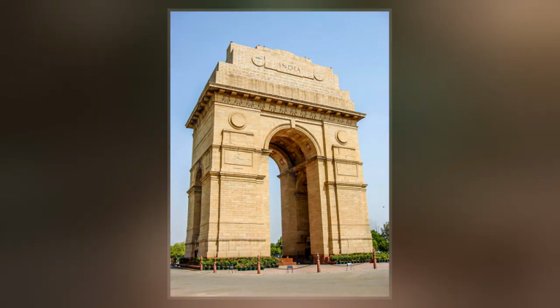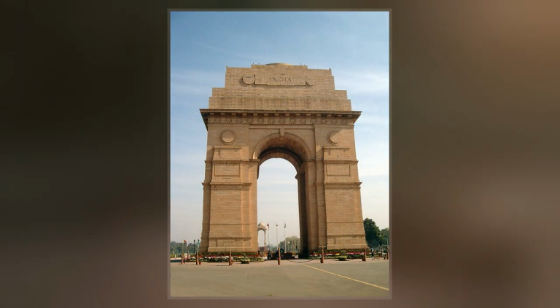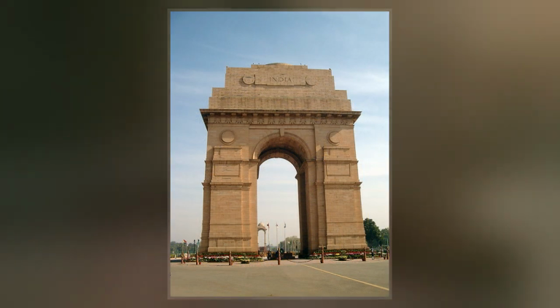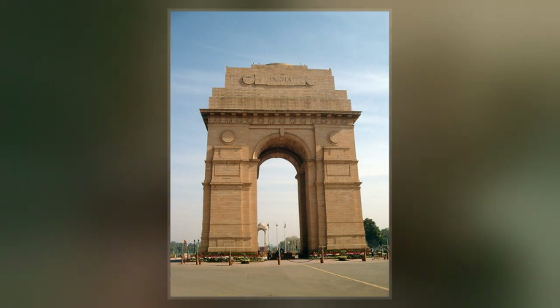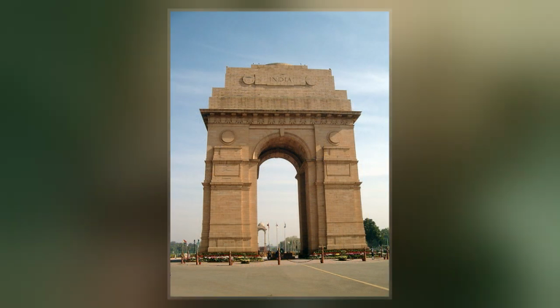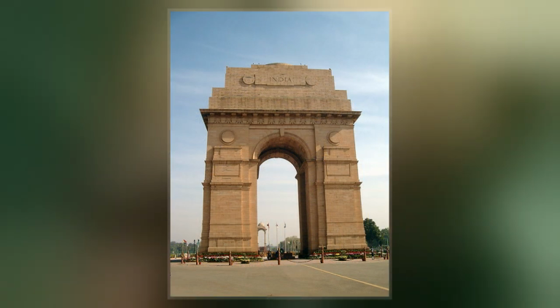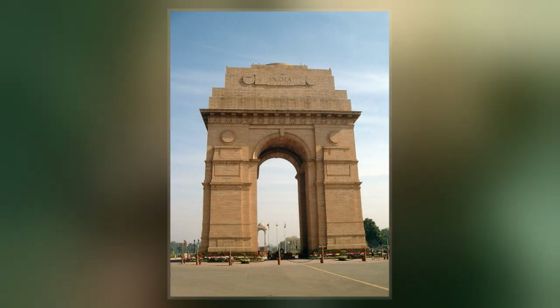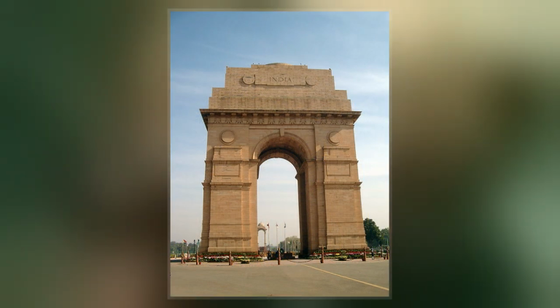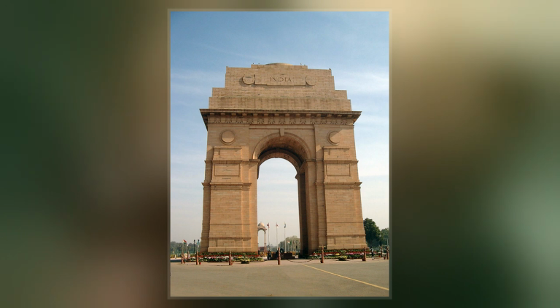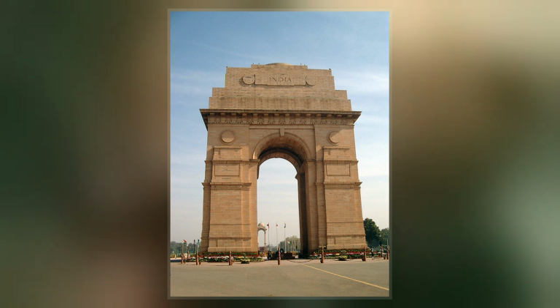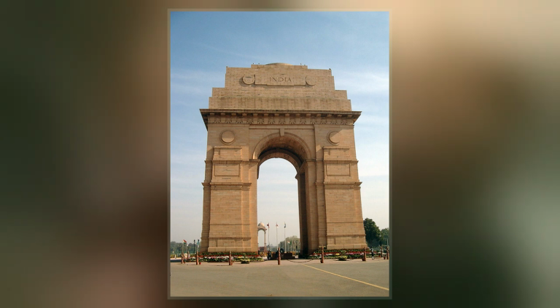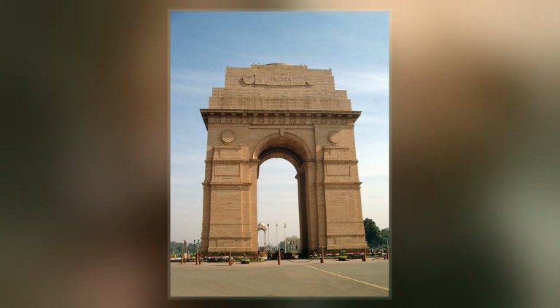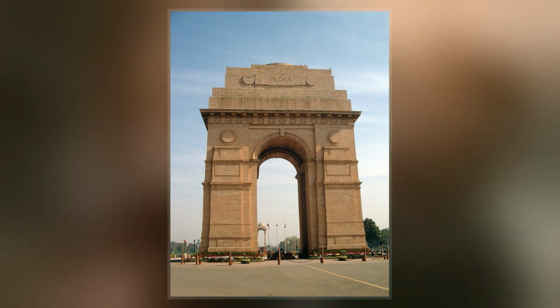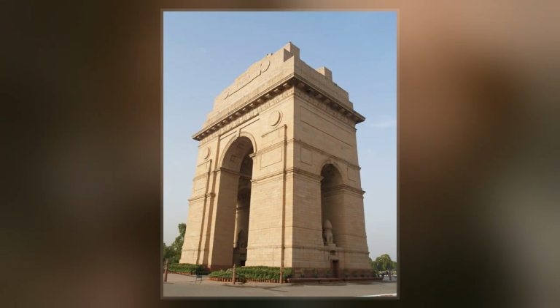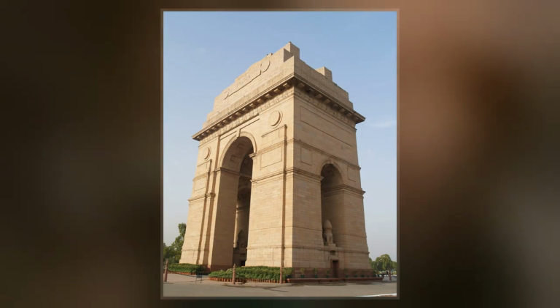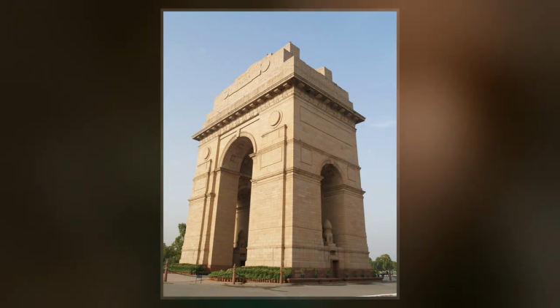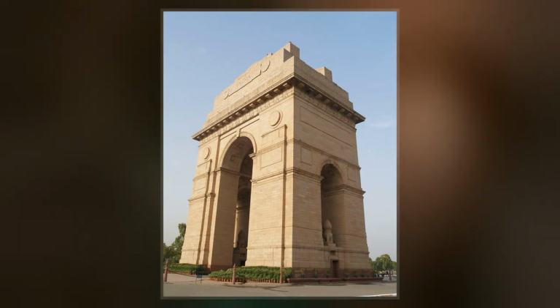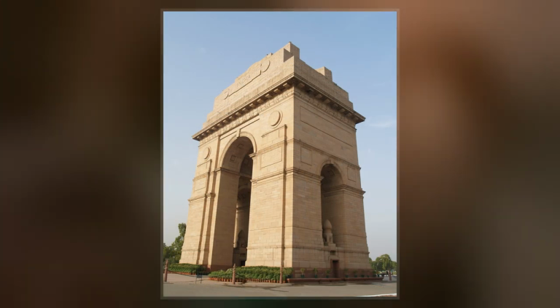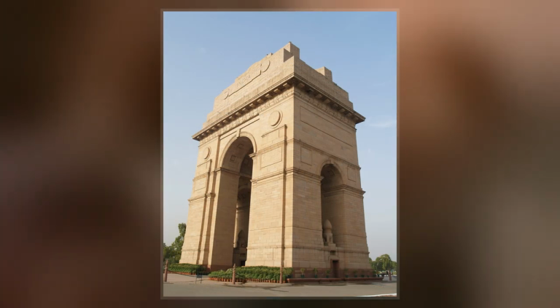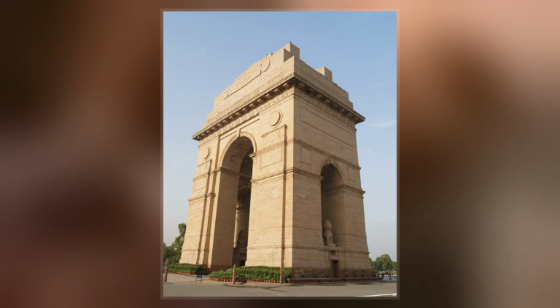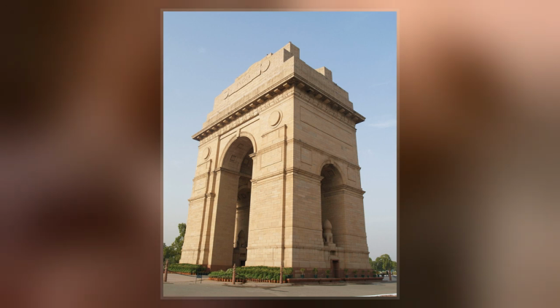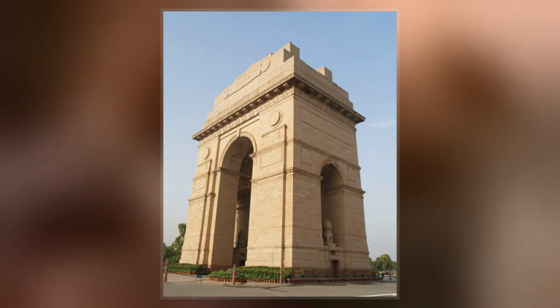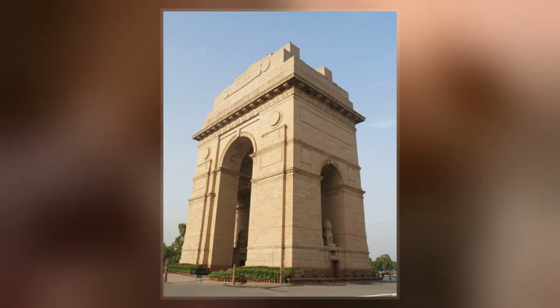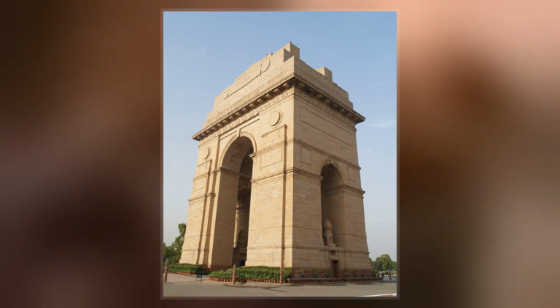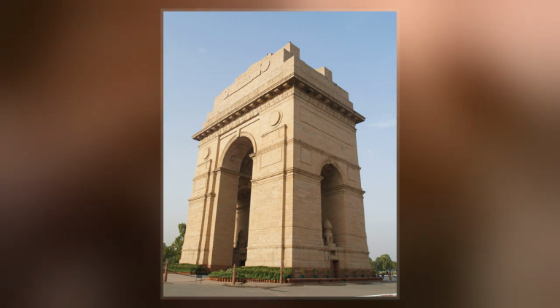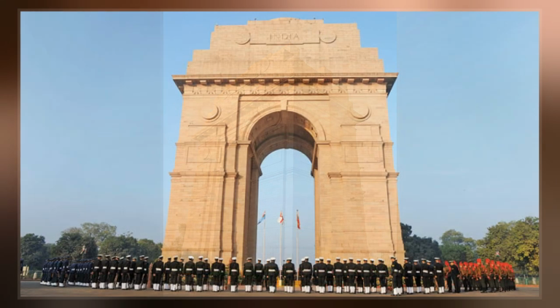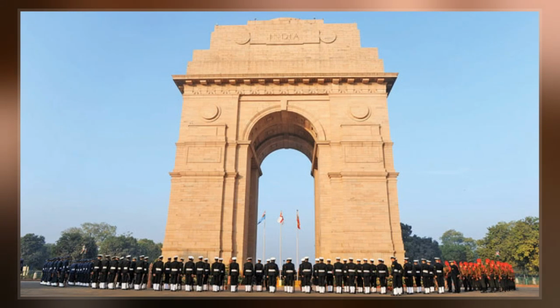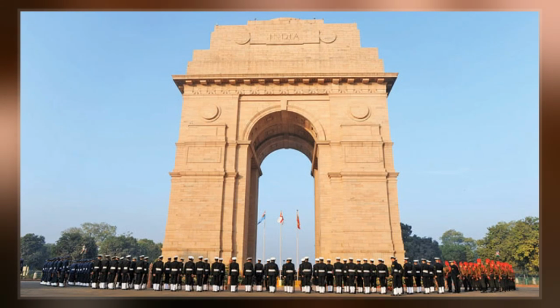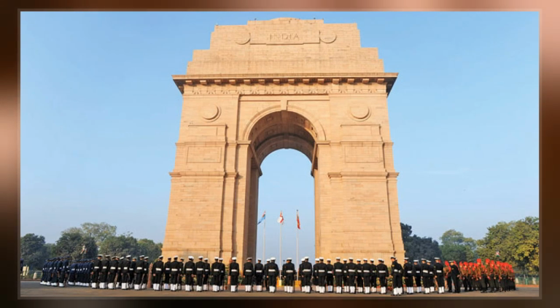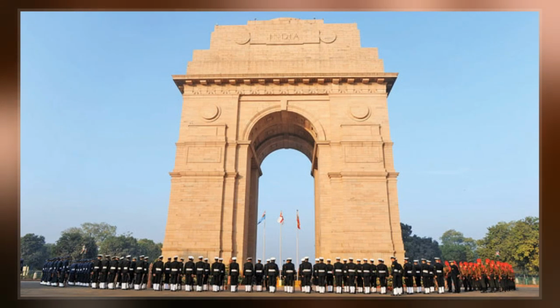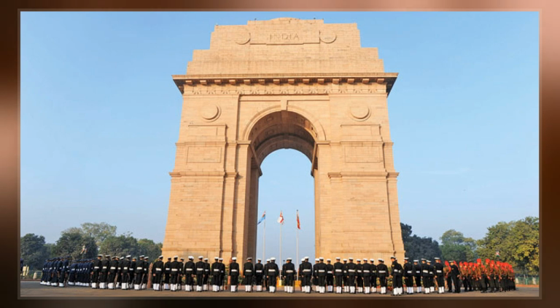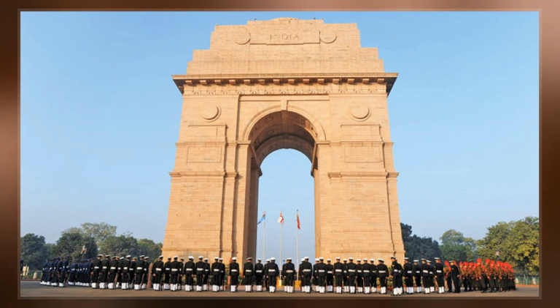The soldiers fell in France, Flanders, Mesopotamia, Persia, East Africa, Gallipoli, and elsewhere in the Near and Far East, as well as in the Third Anglo-Afghan War. 13,300 servicemen's names, including some soldiers and officers from the United Kingdom, are inscribed on the gate.